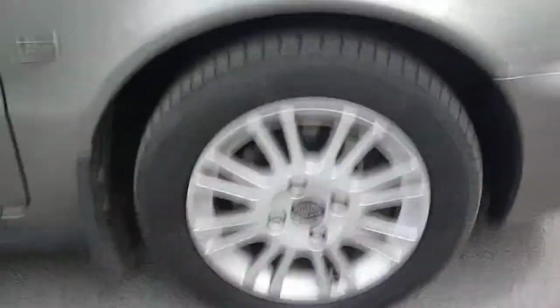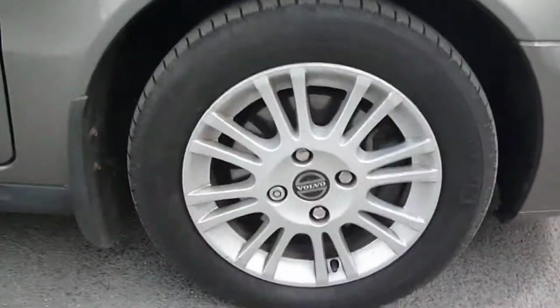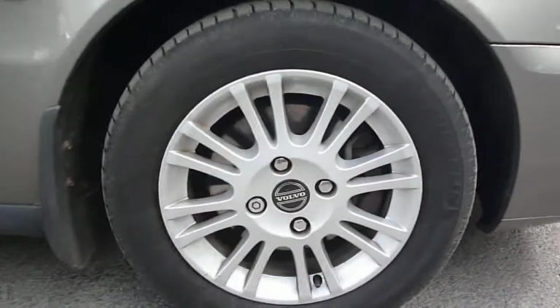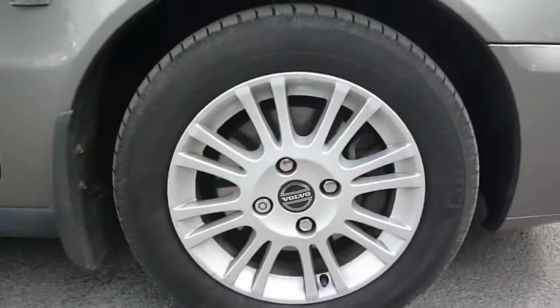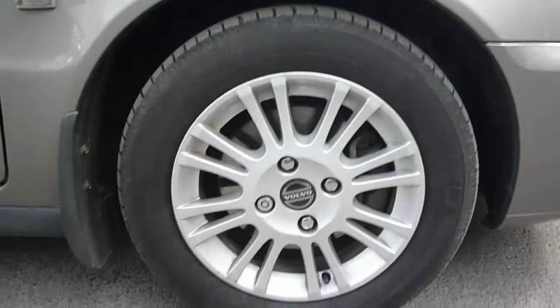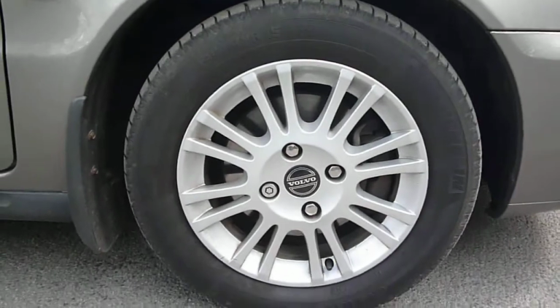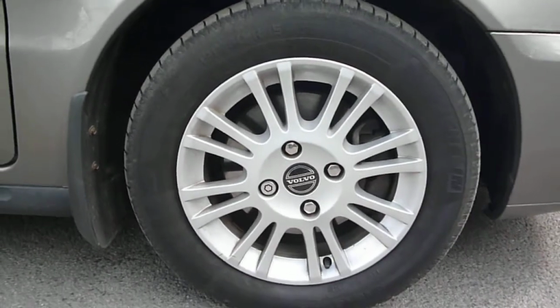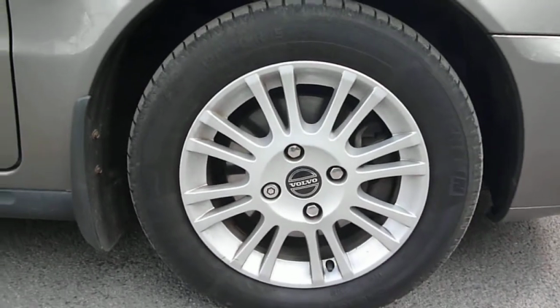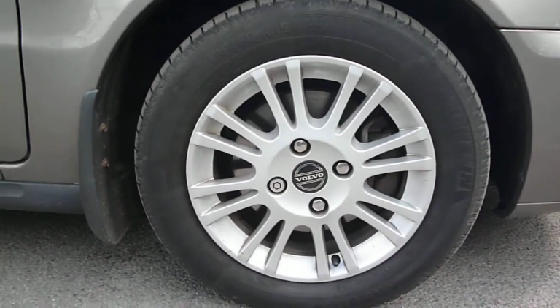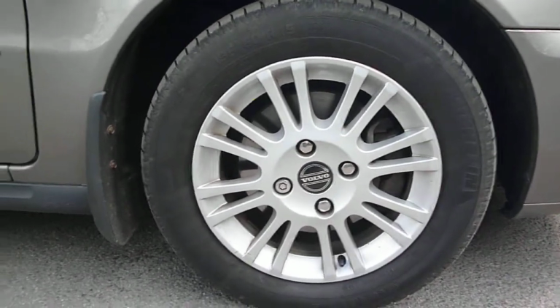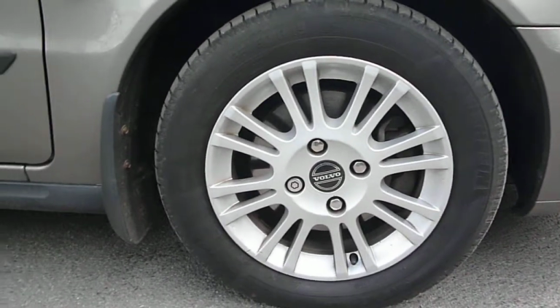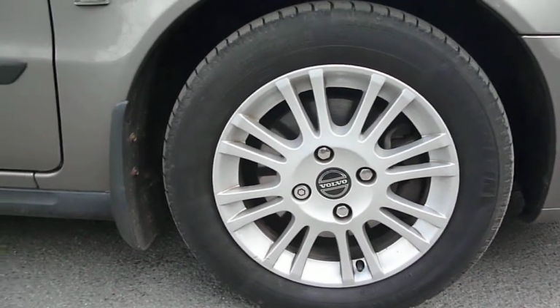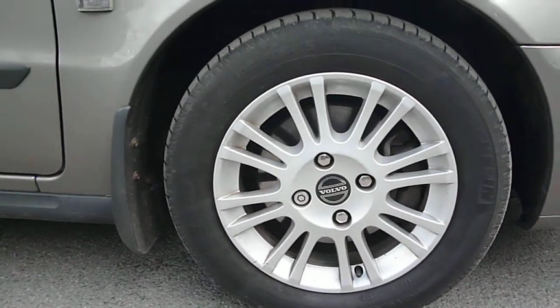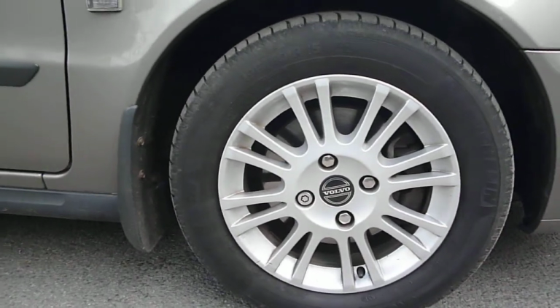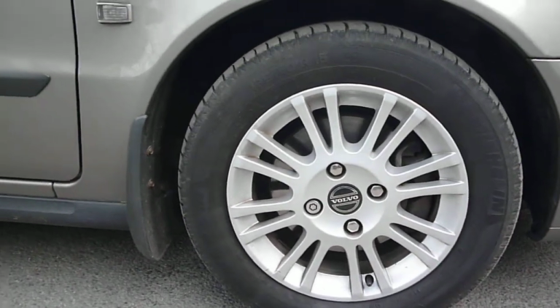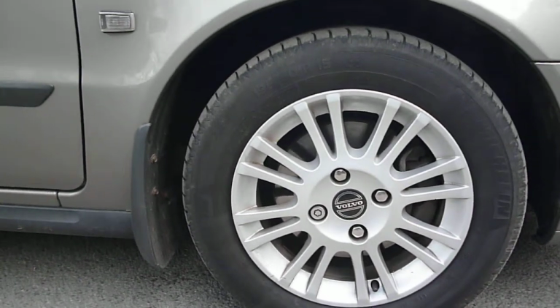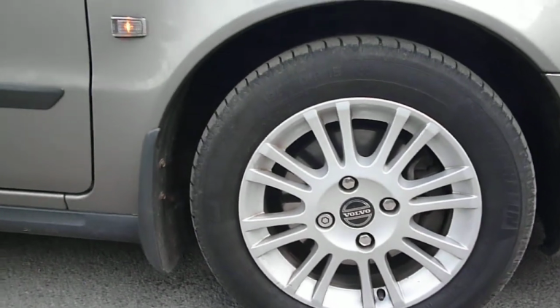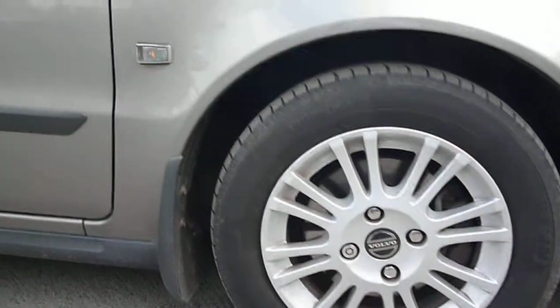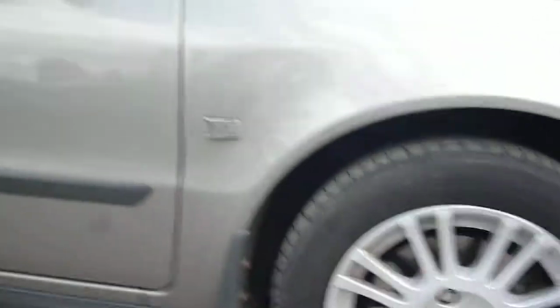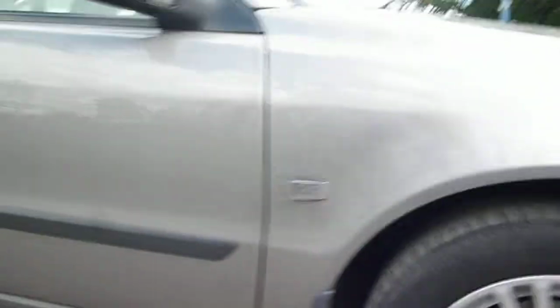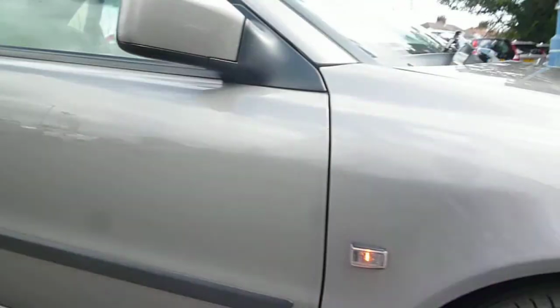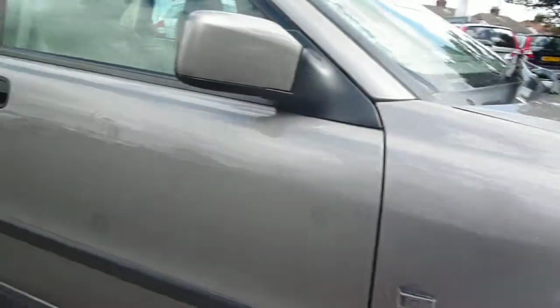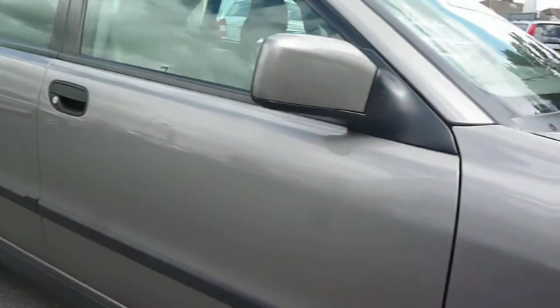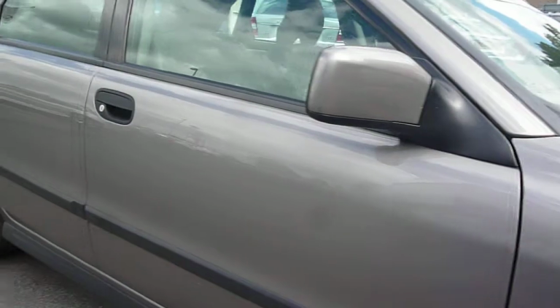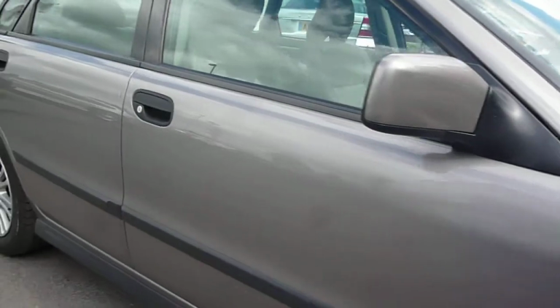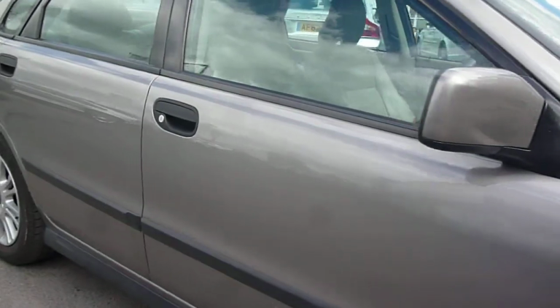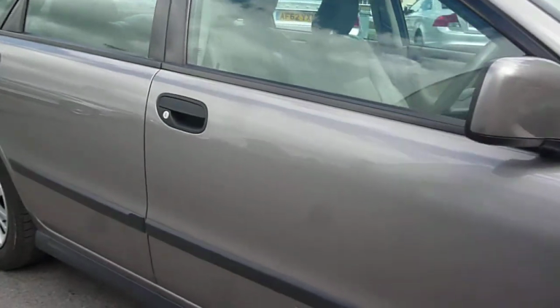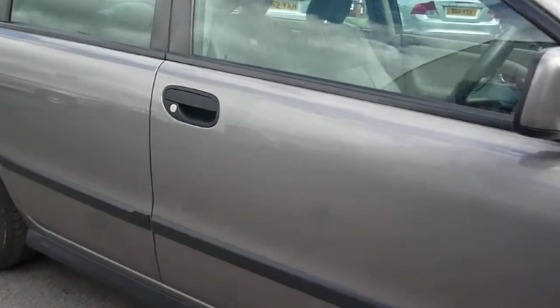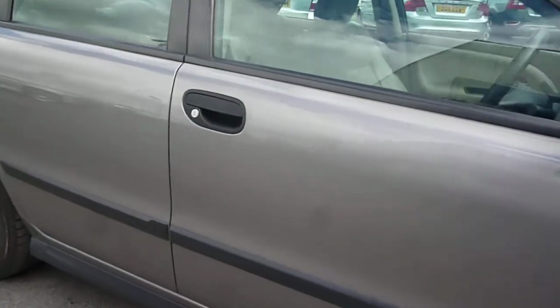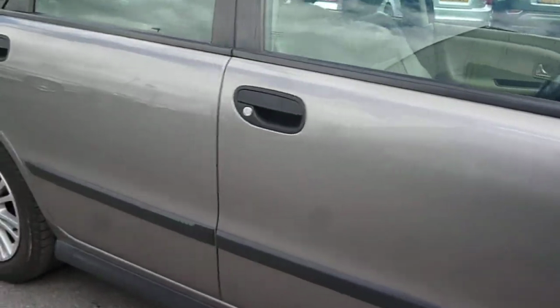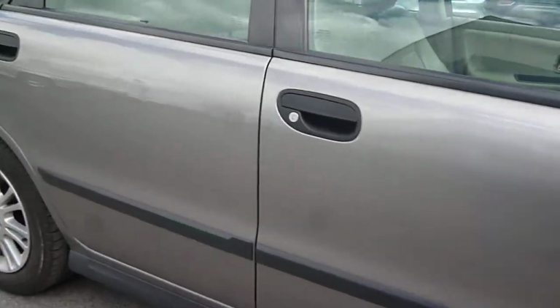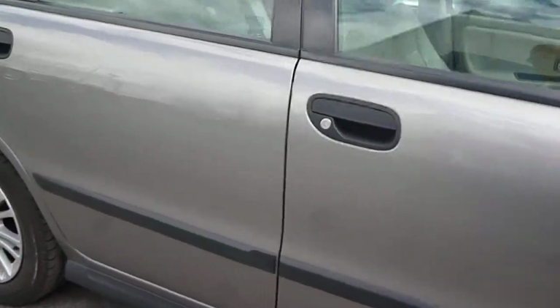The offside front wheel is good, as are the offside door panels.